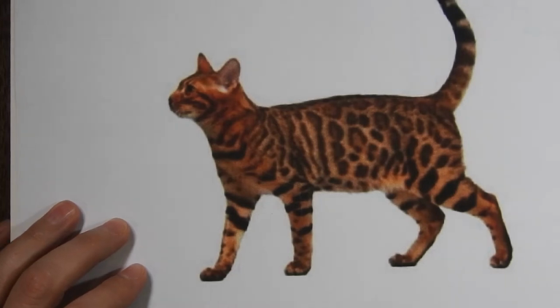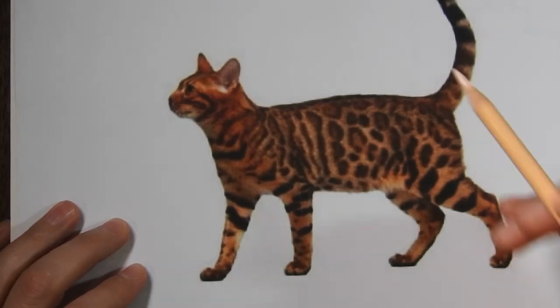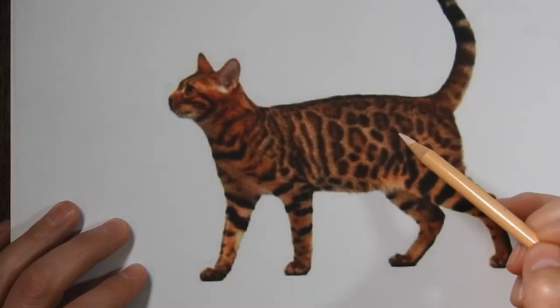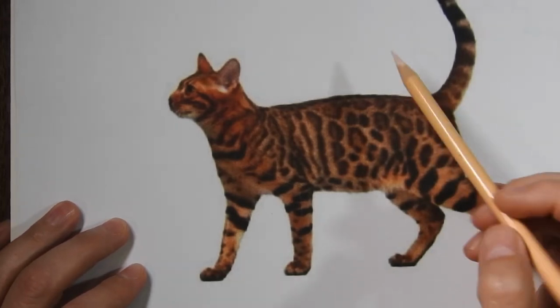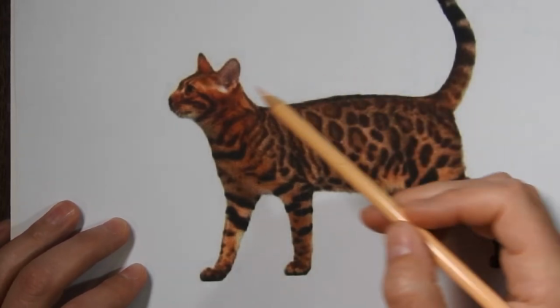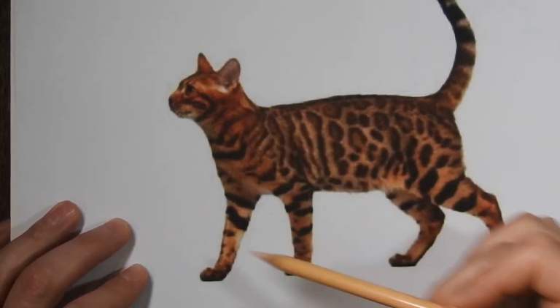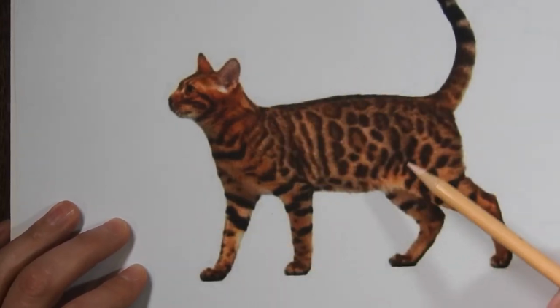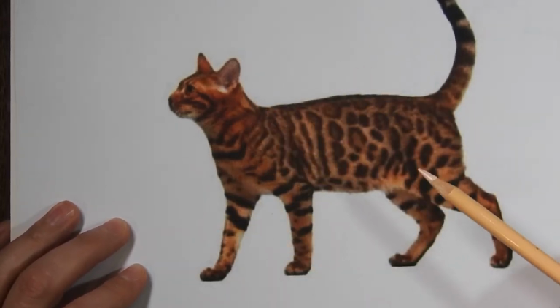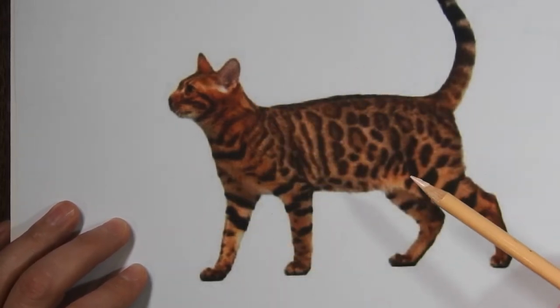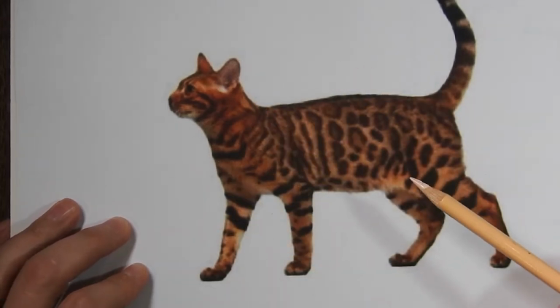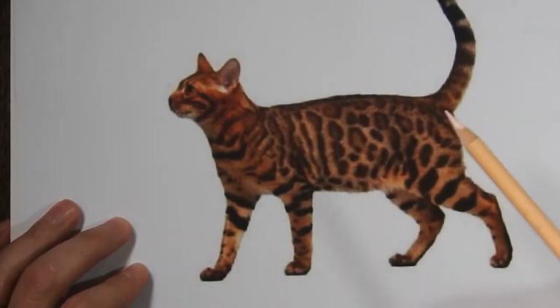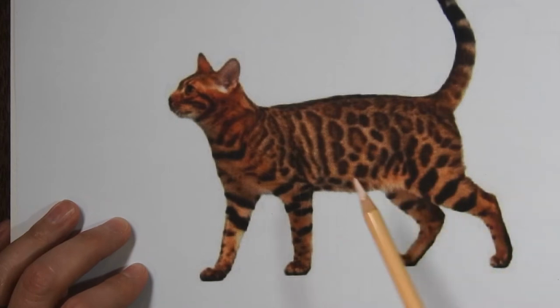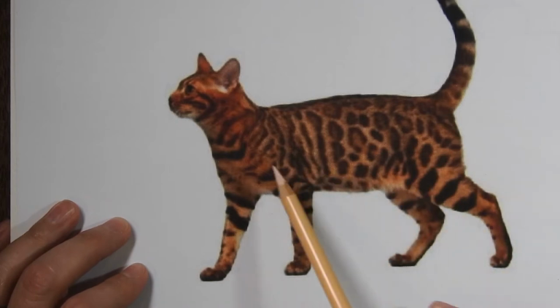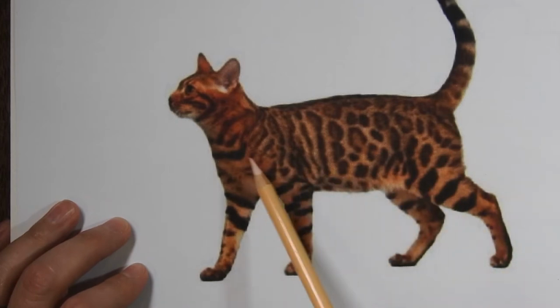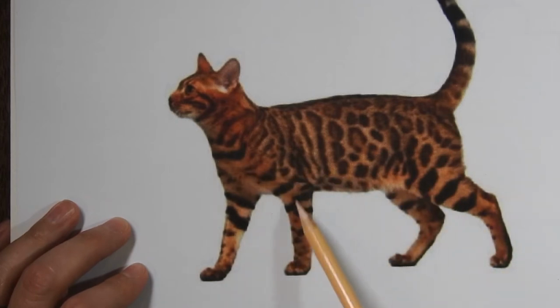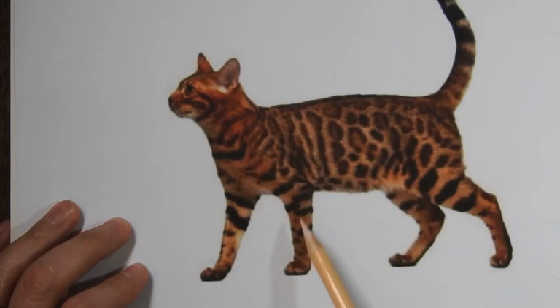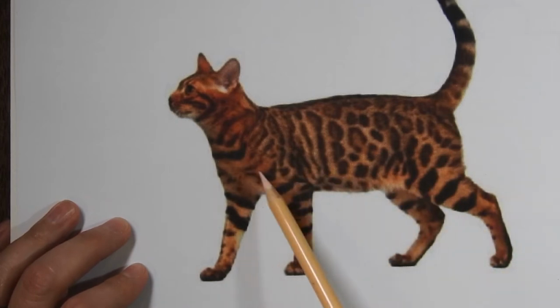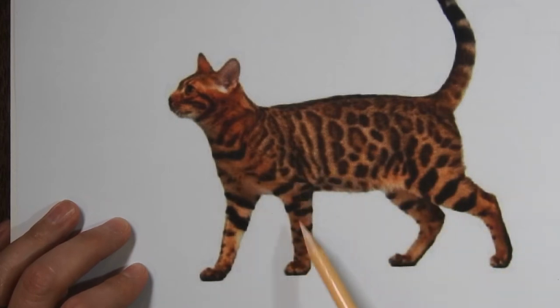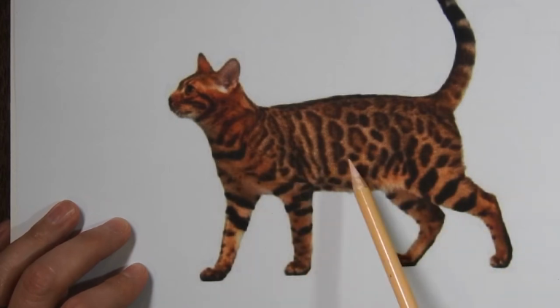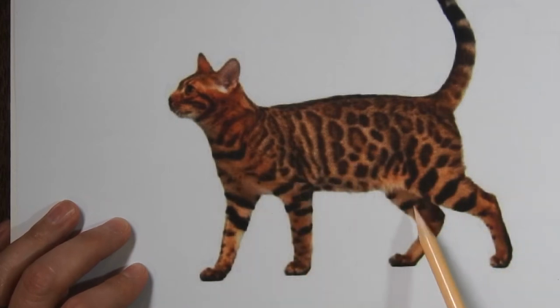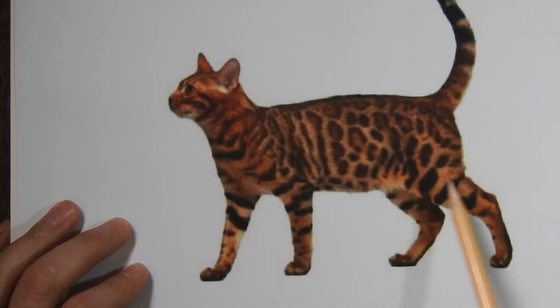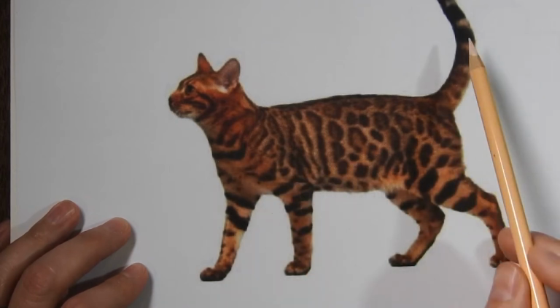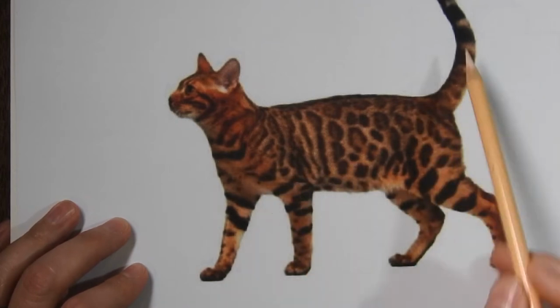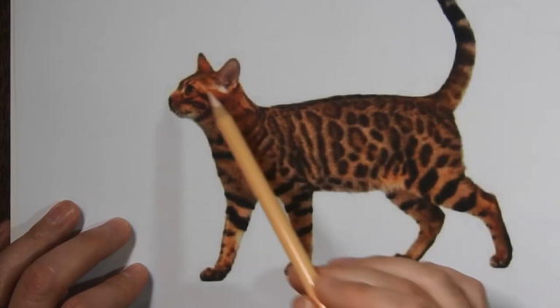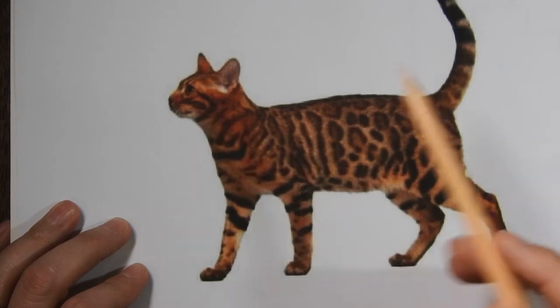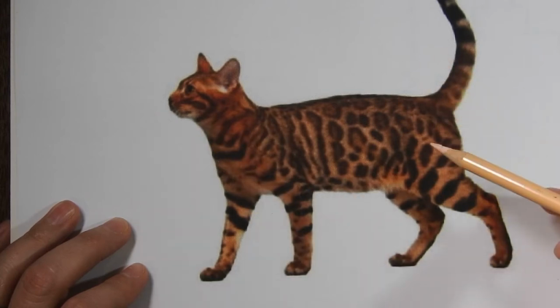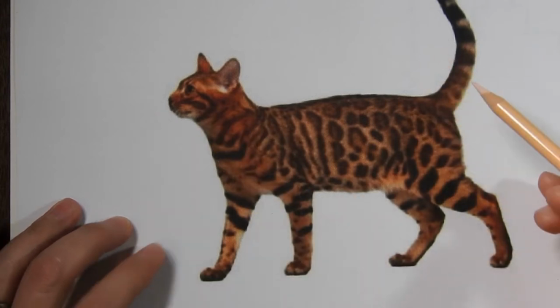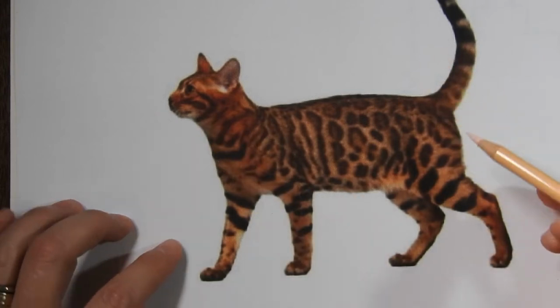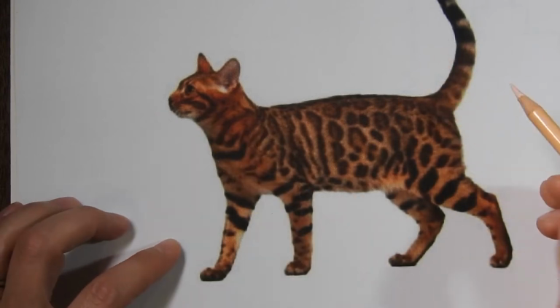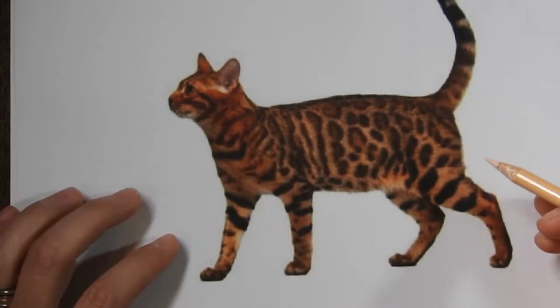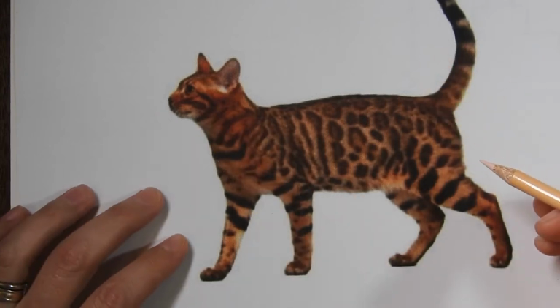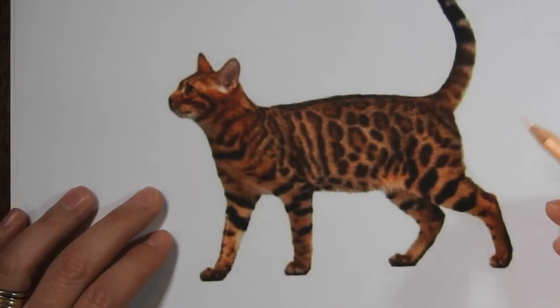When you're drawing the cat, you want to start out thinking about the bone structure, because that's going to help you figure out what angle the arms, legs, tail, and other things are, and then your drawing will be more accurate.